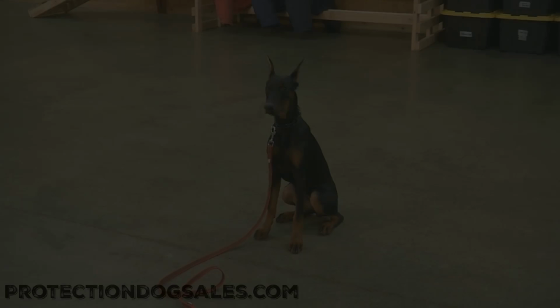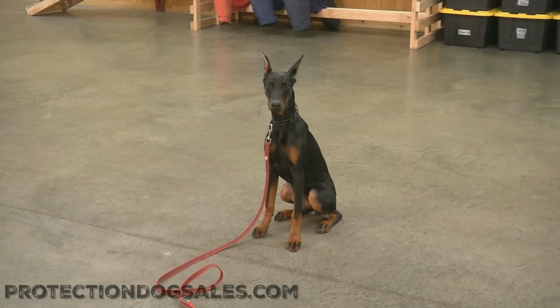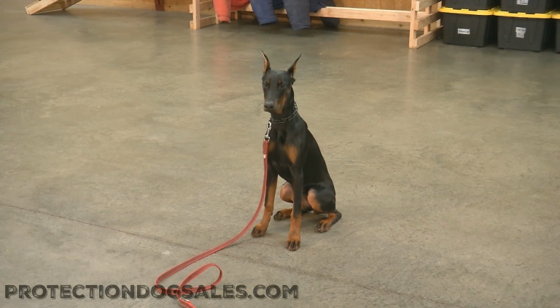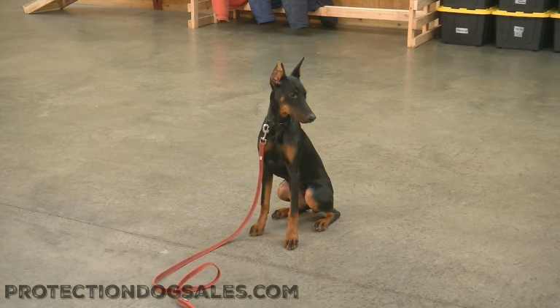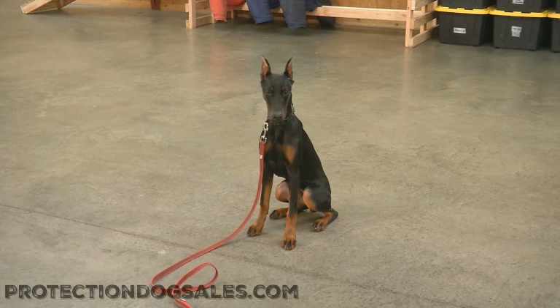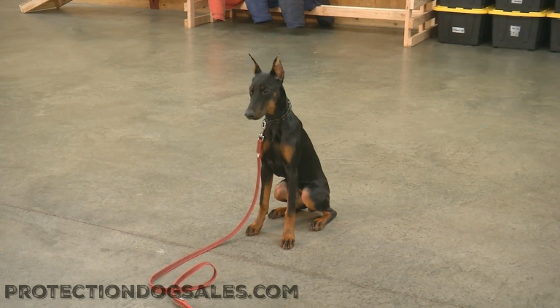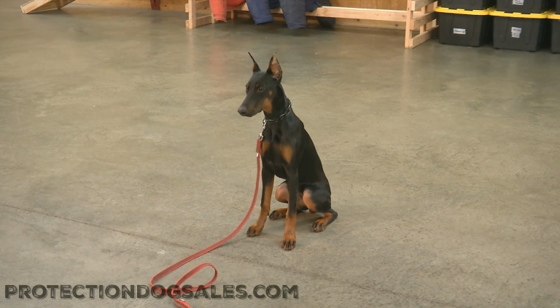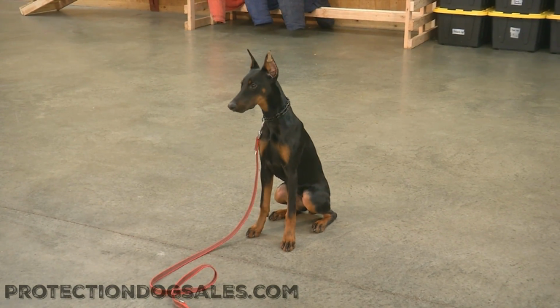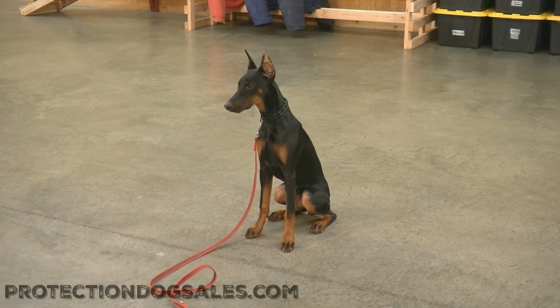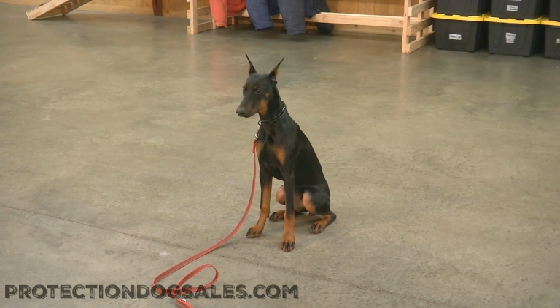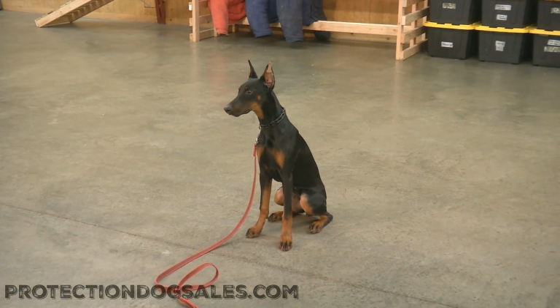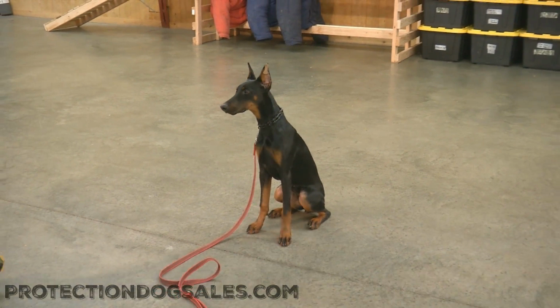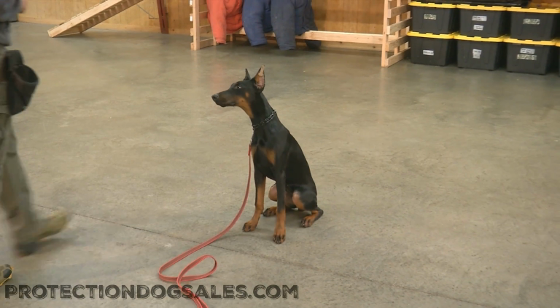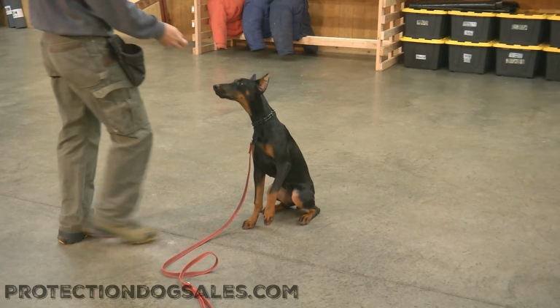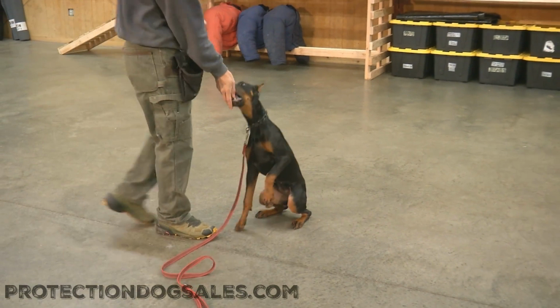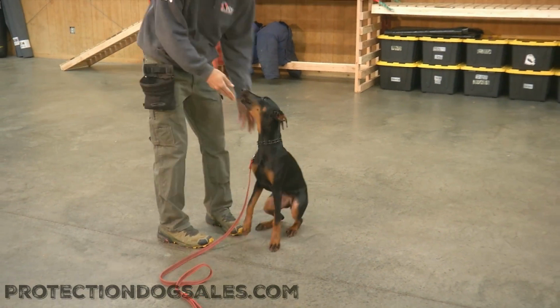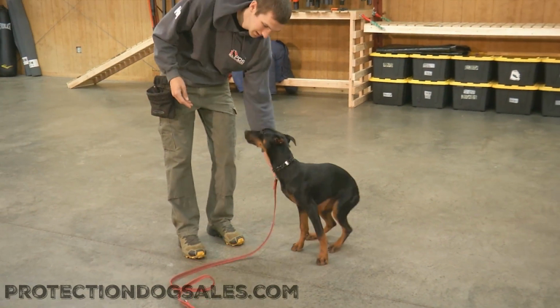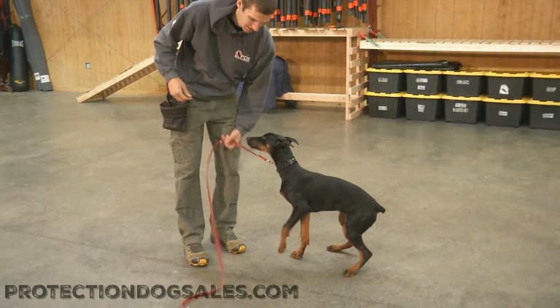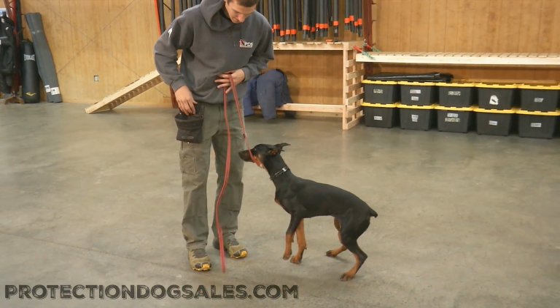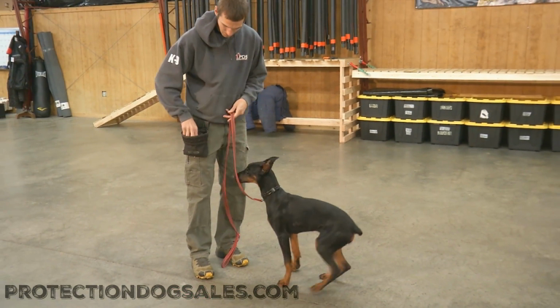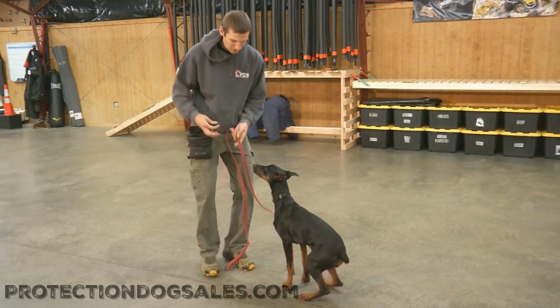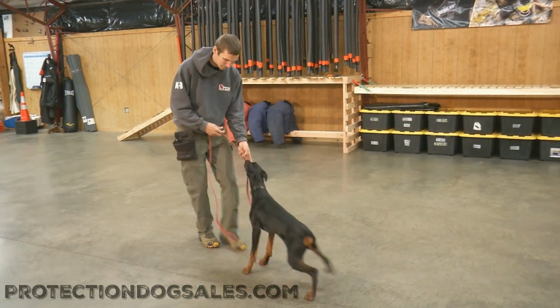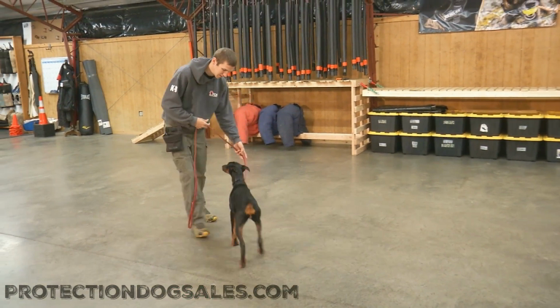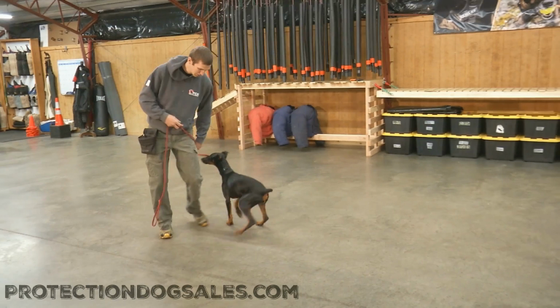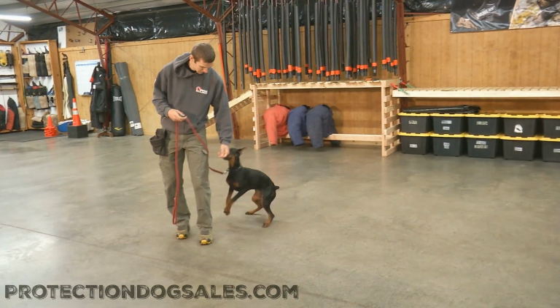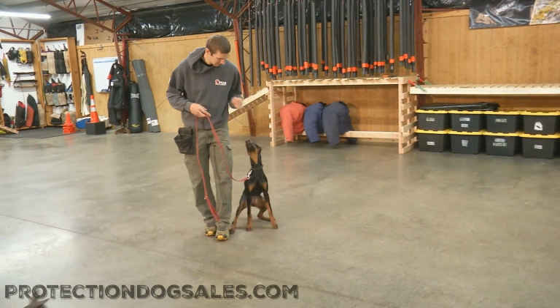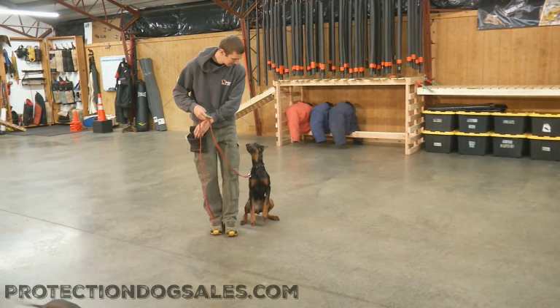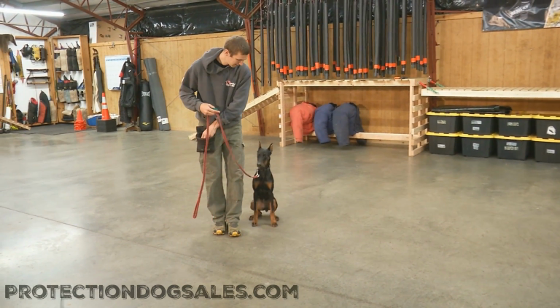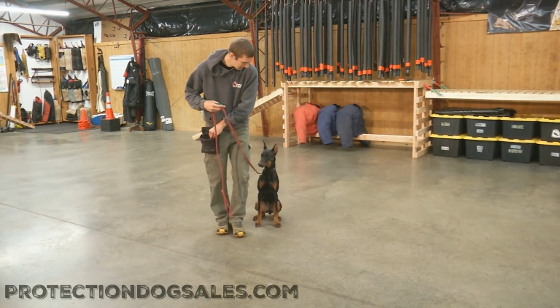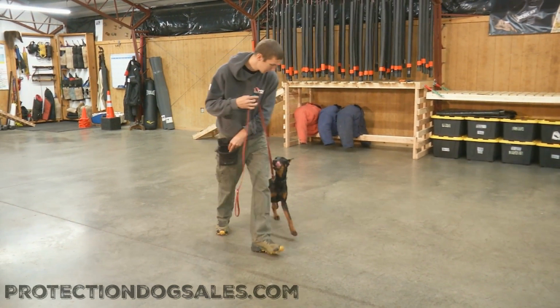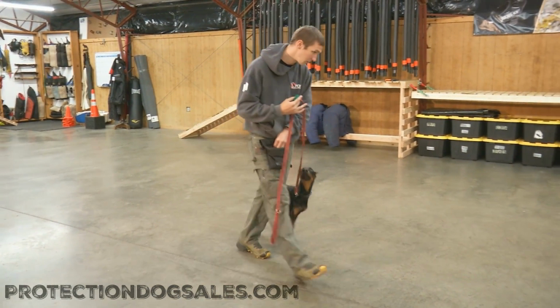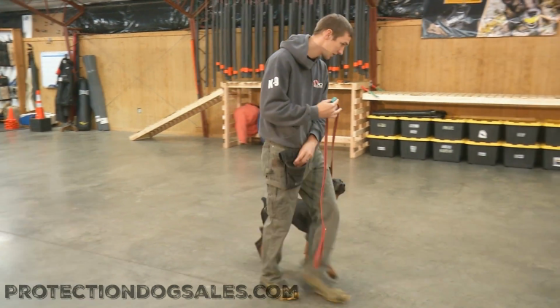We're gonna have a little look here at Miss Seven. This is seven of nine litter mates. Miss Seven is a very well accomplished five-month-old Doberman female. We're gonna run her through her paces here.